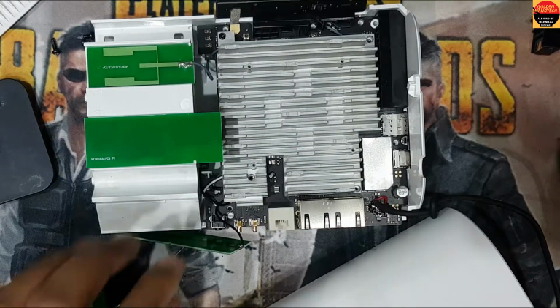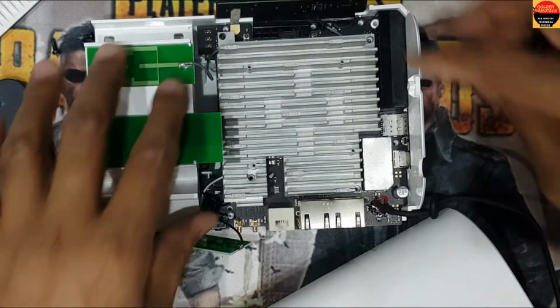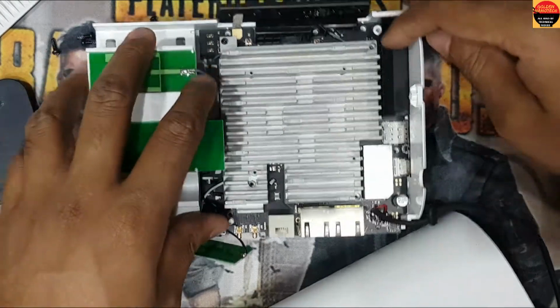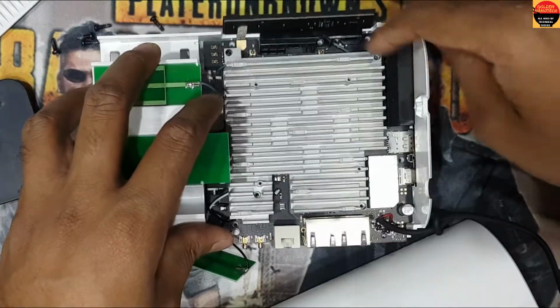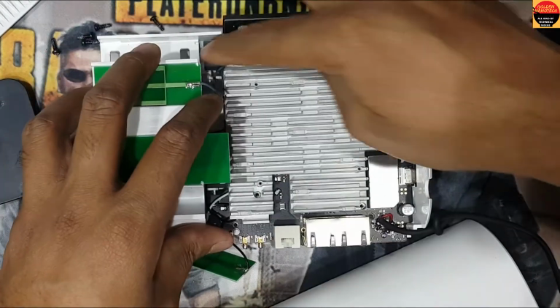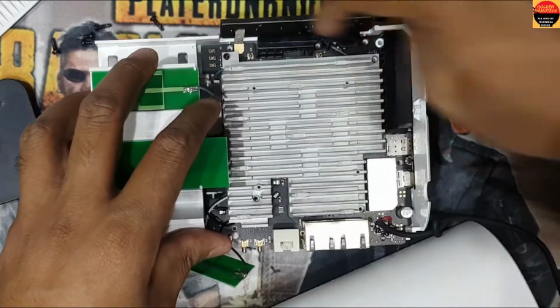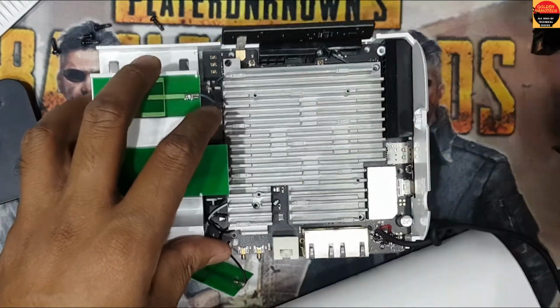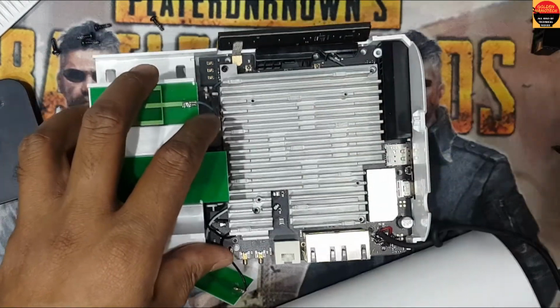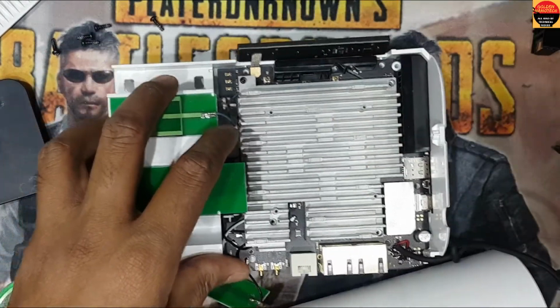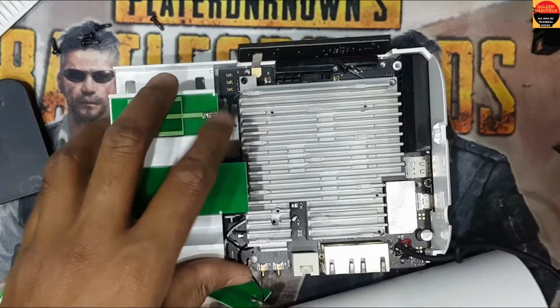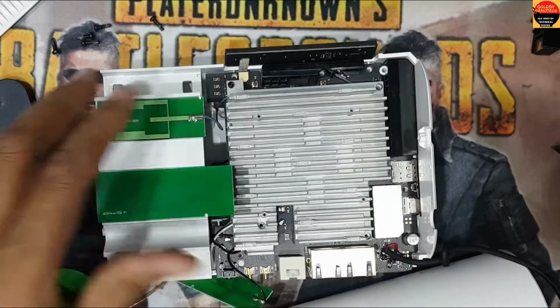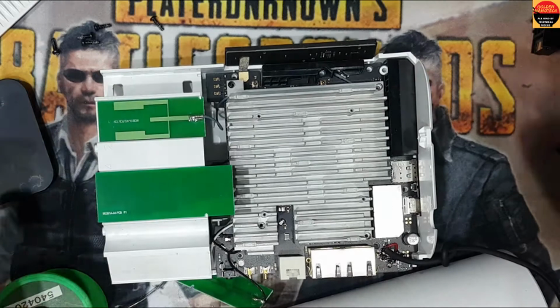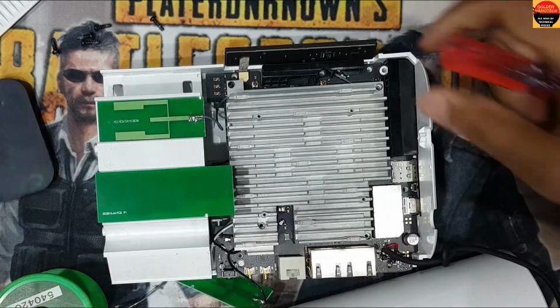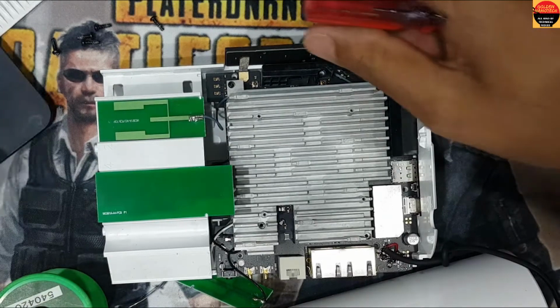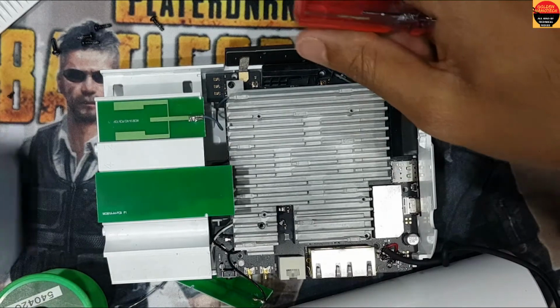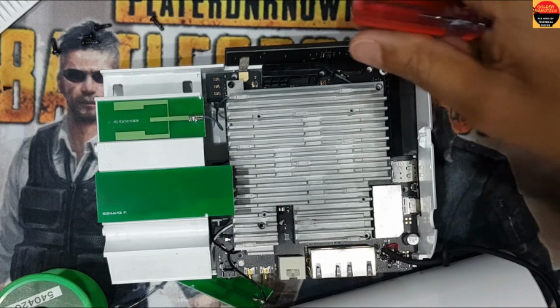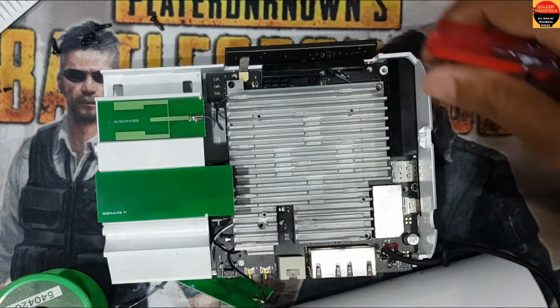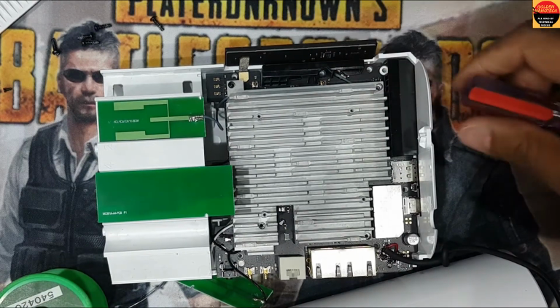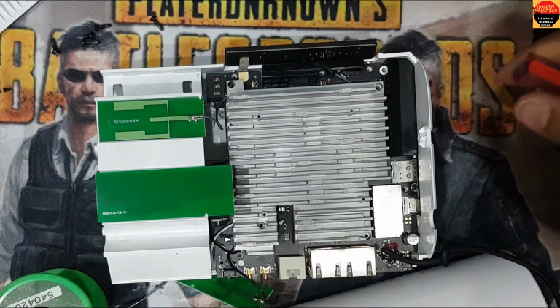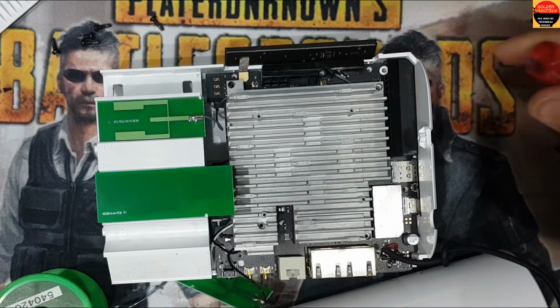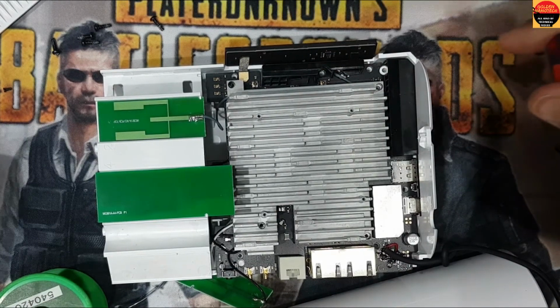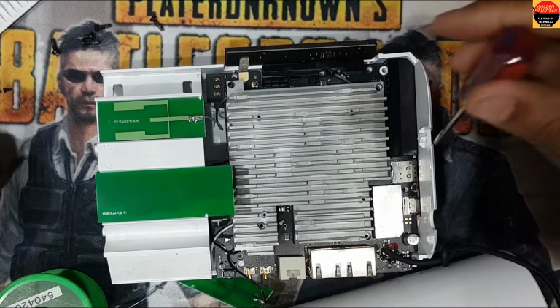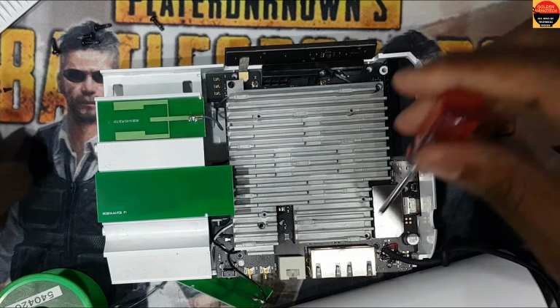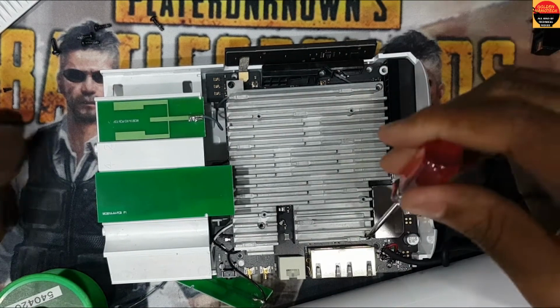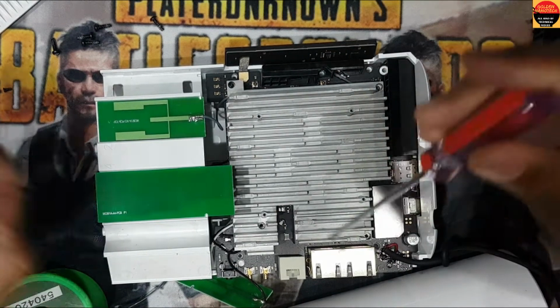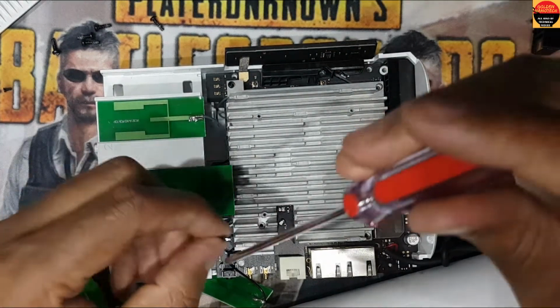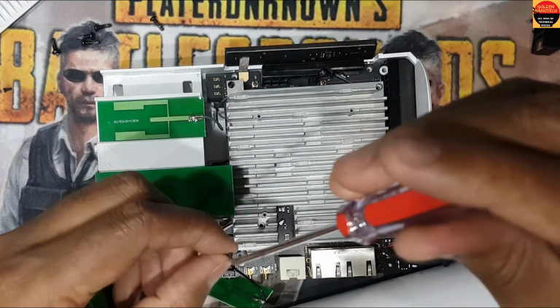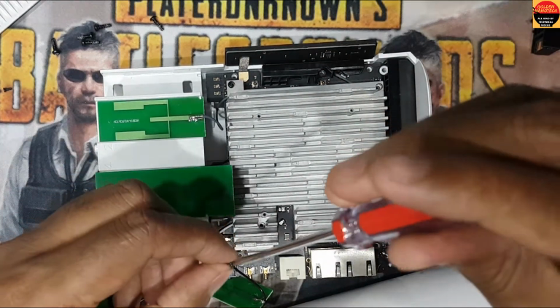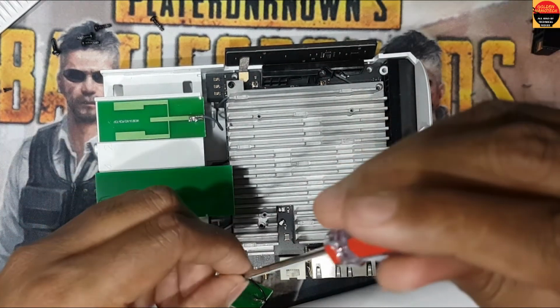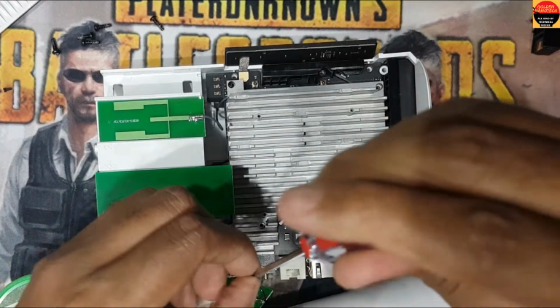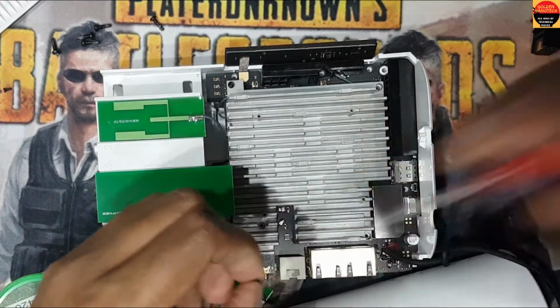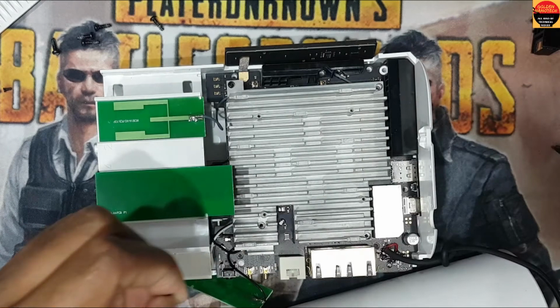Now I will close all the screws. First I have to close the ones I opened.